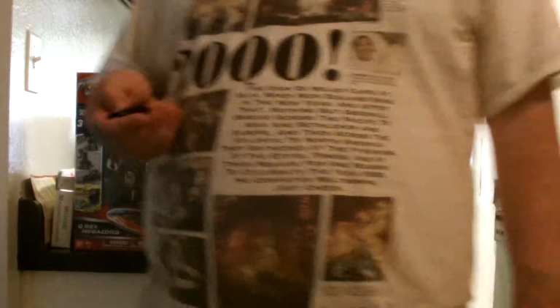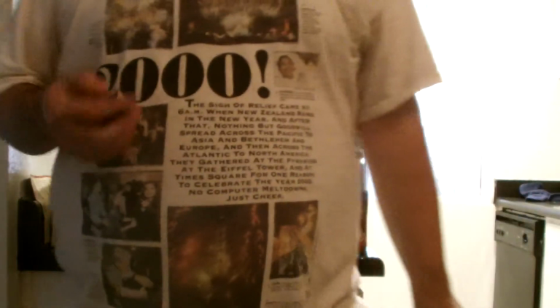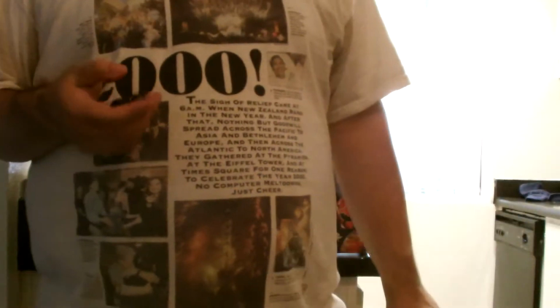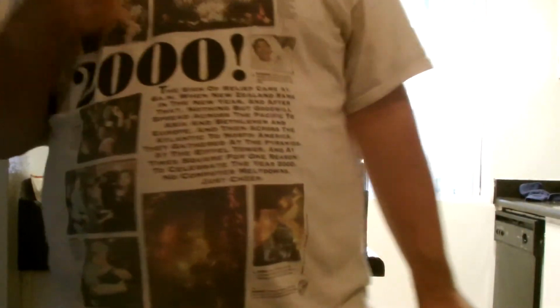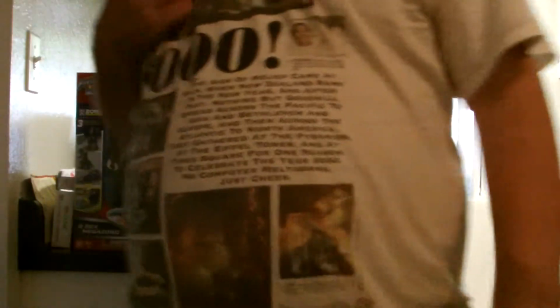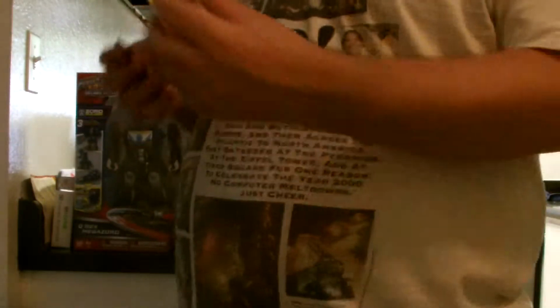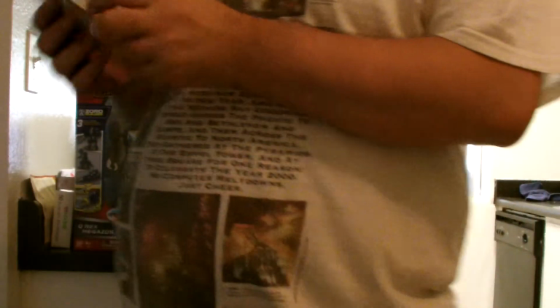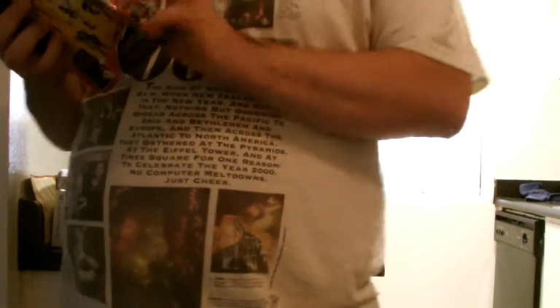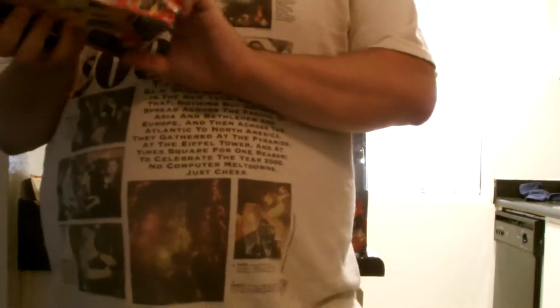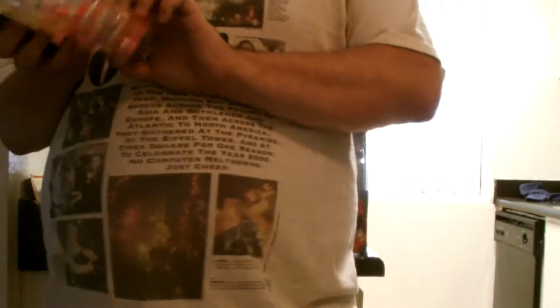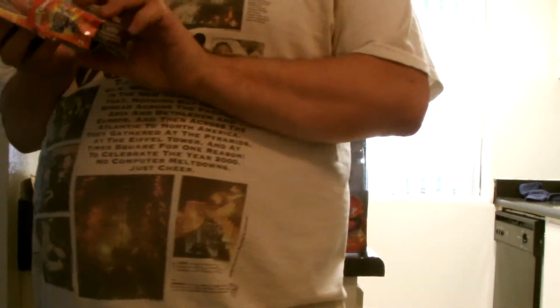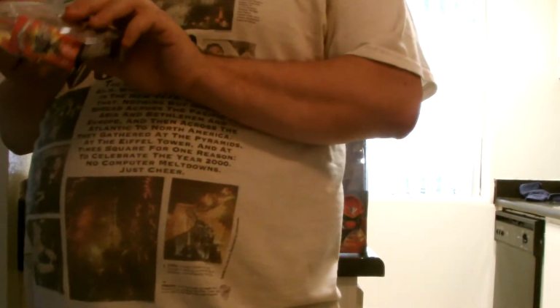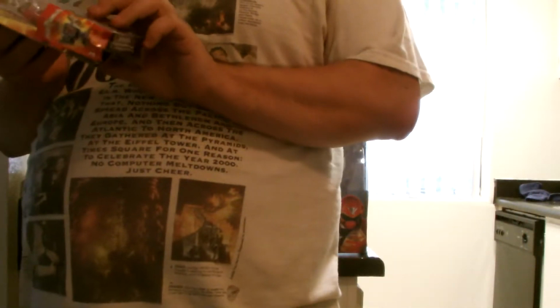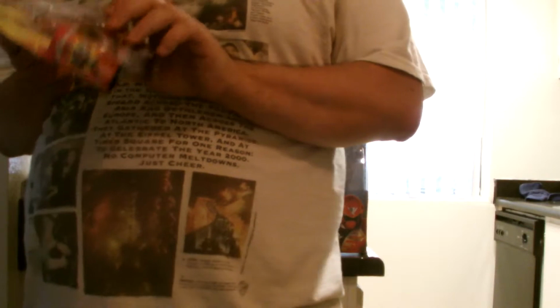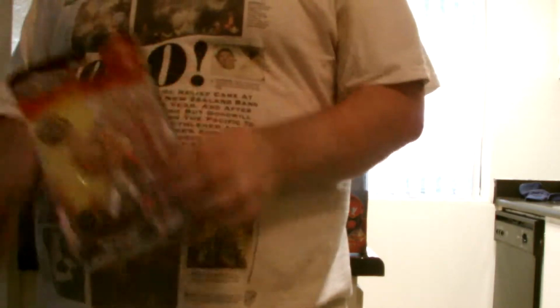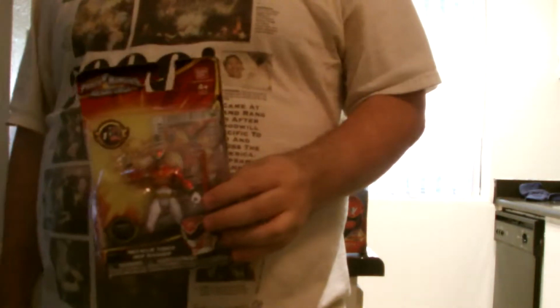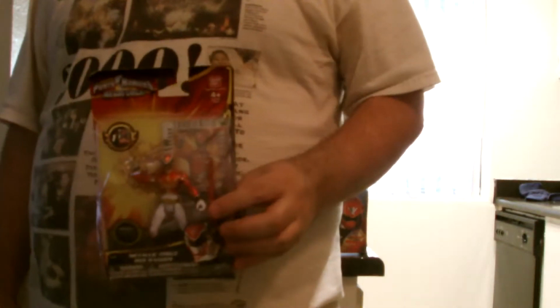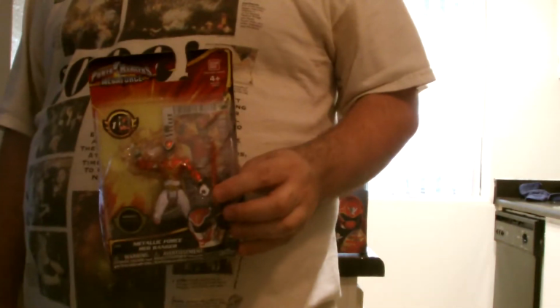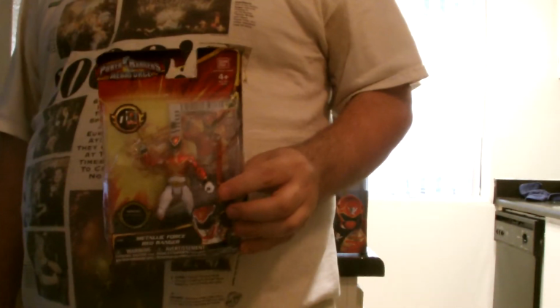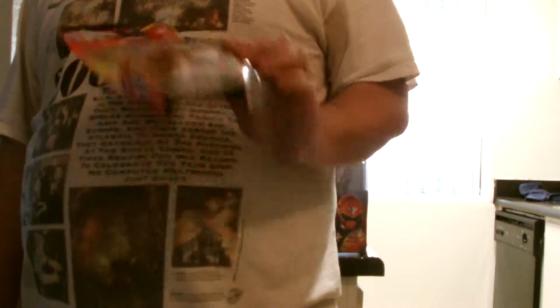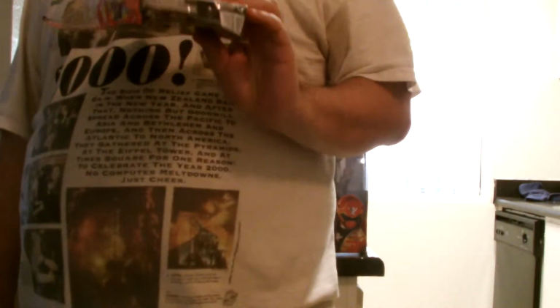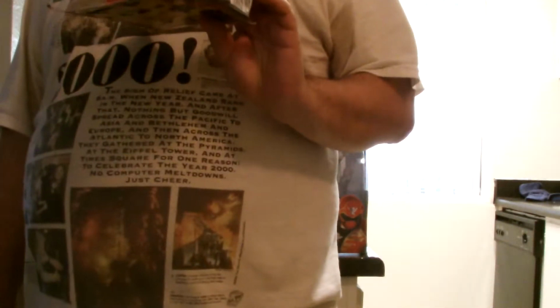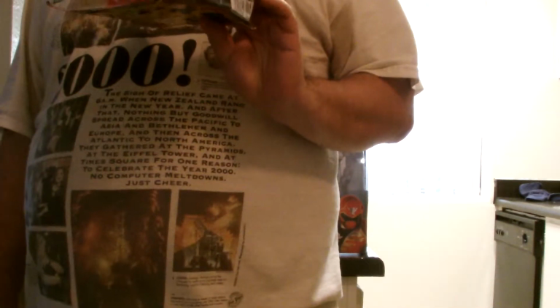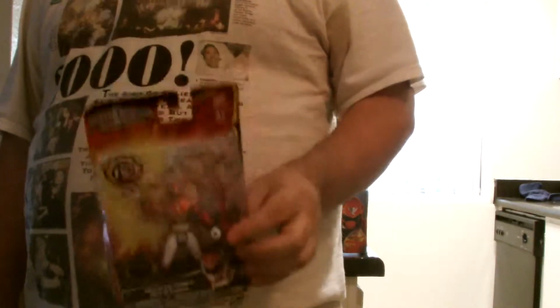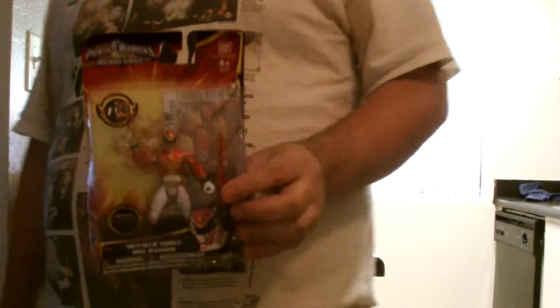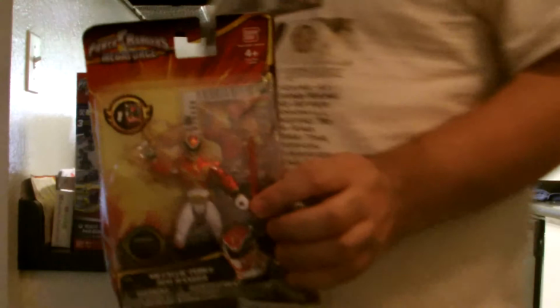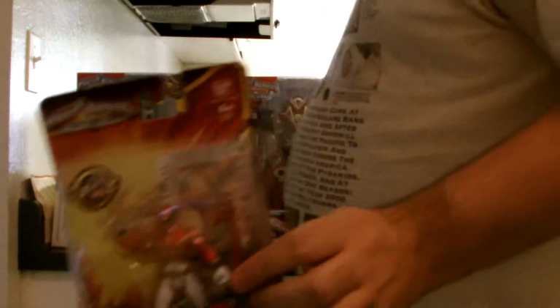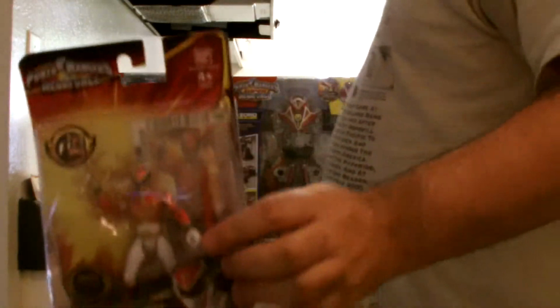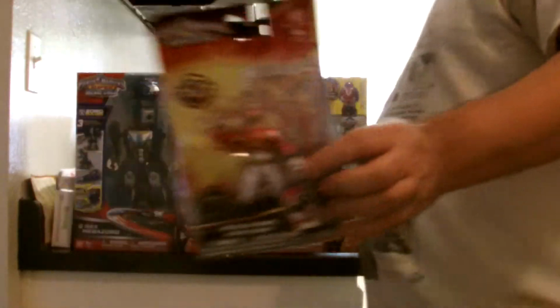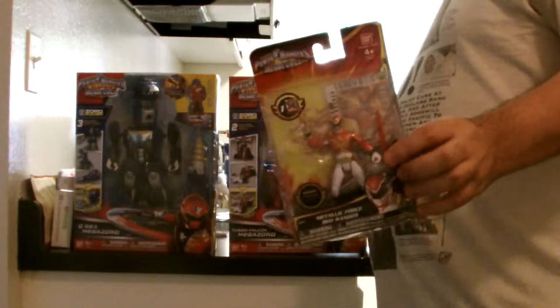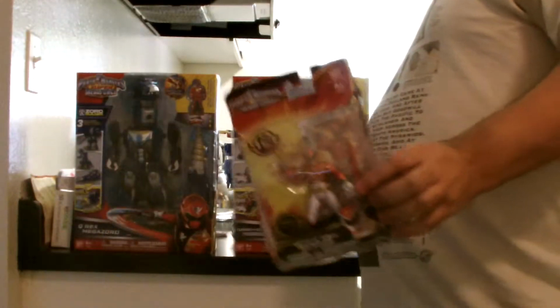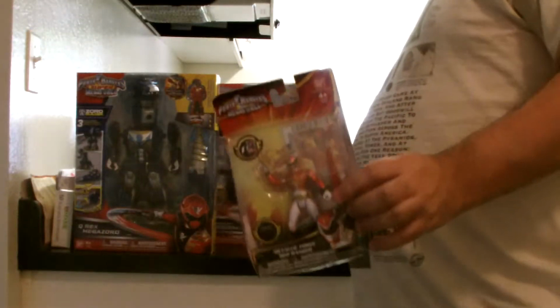Welcome back RAW reviewers for another RAW review. What are we RAW reviewing? Something that I almost forgot to review — it's the Metallic Megaforce Red Ranger 4-inch figure. So let's get right to that.